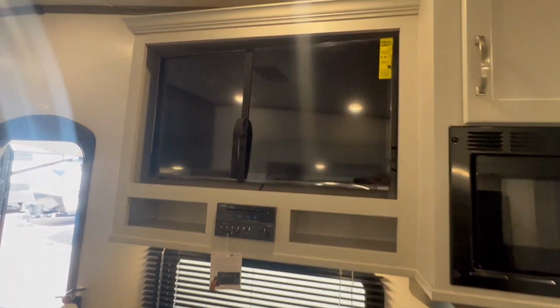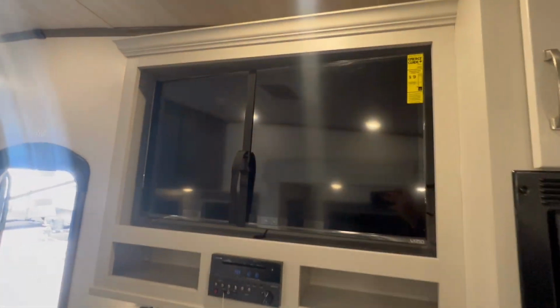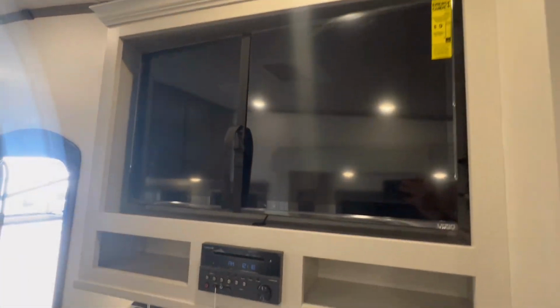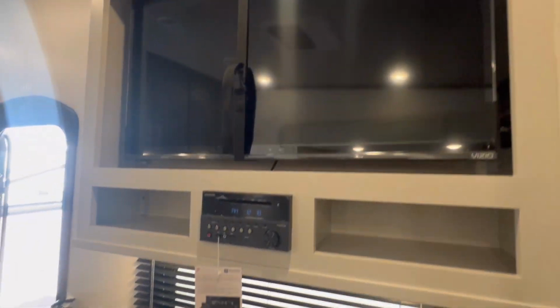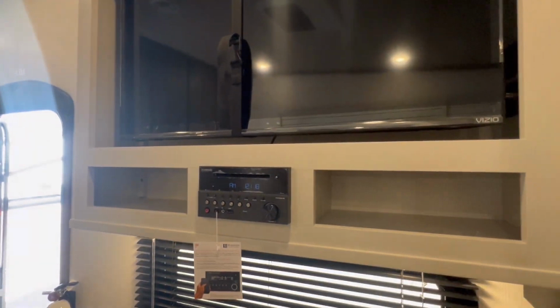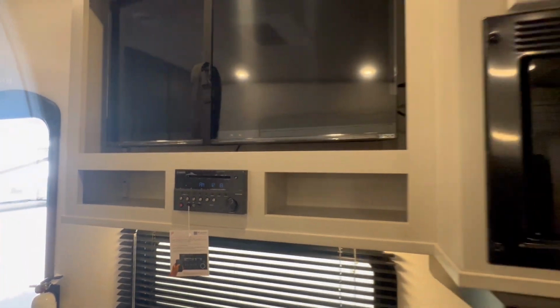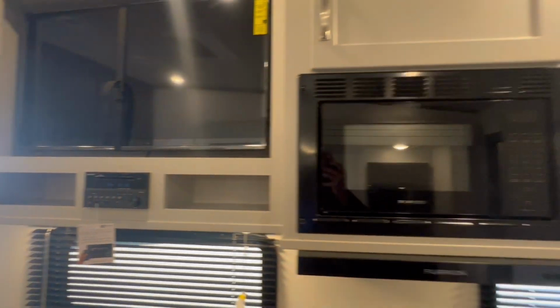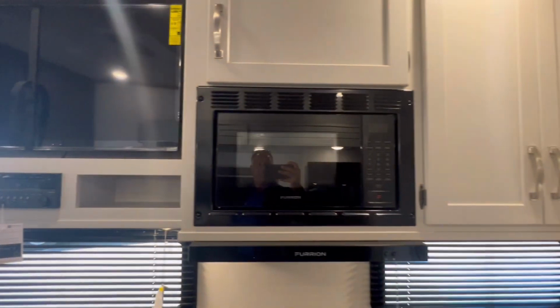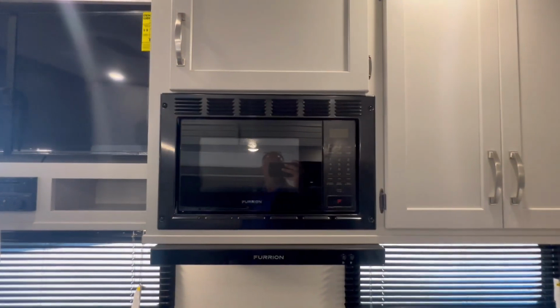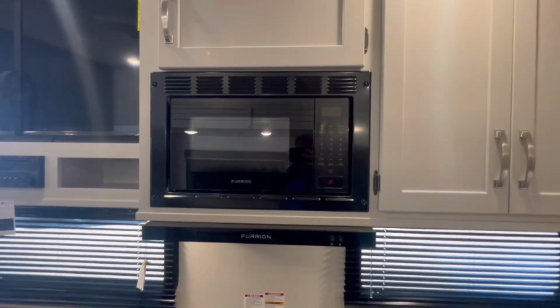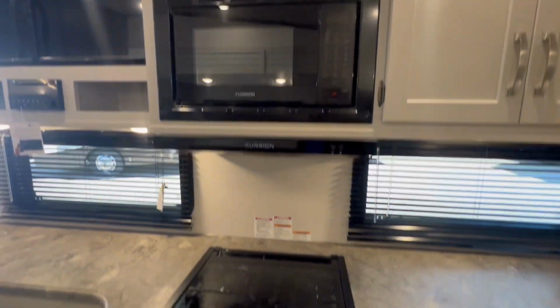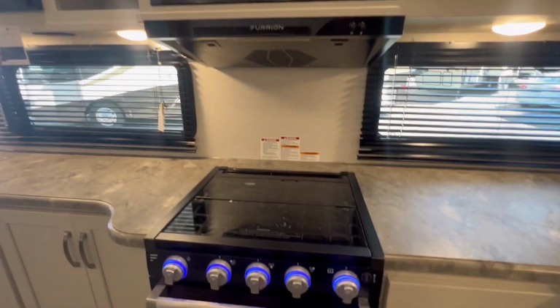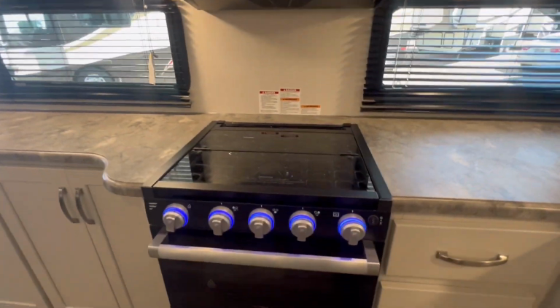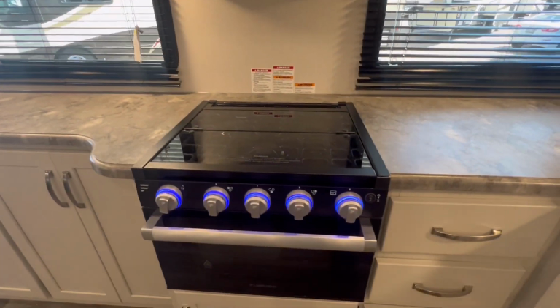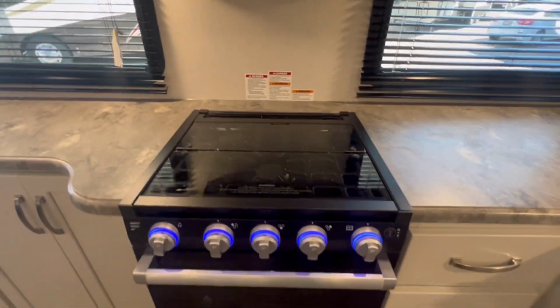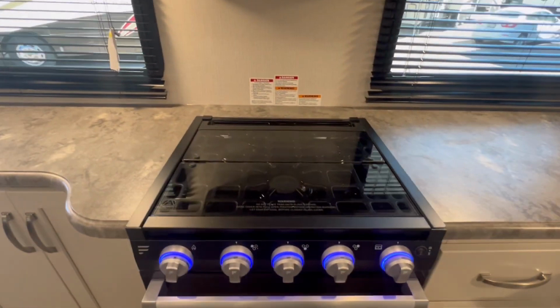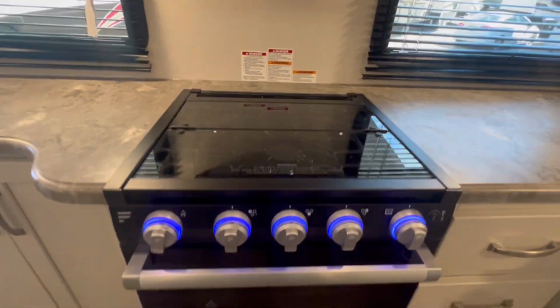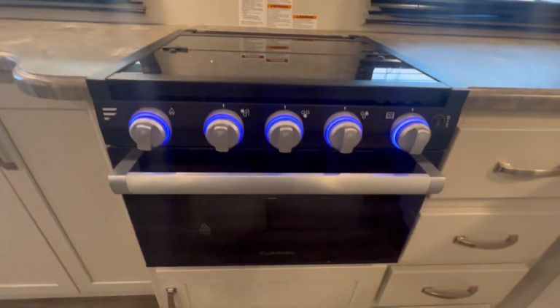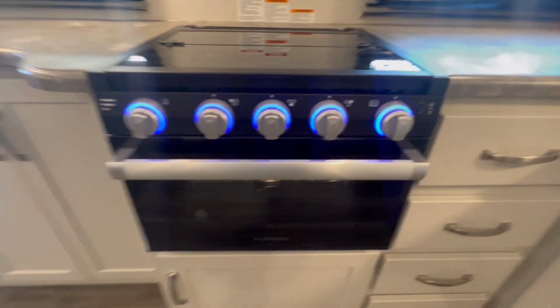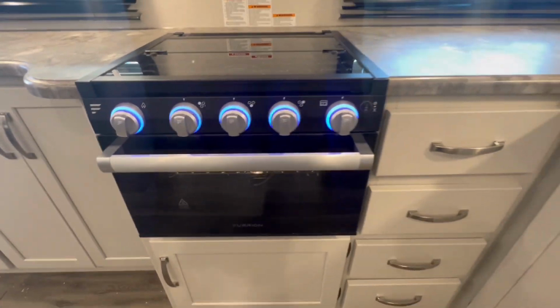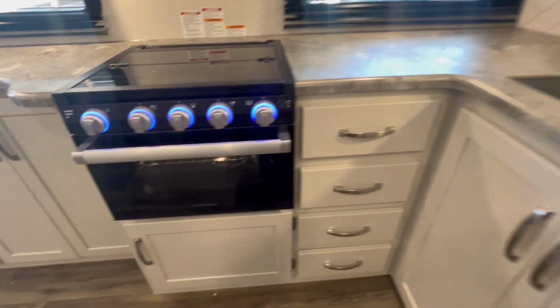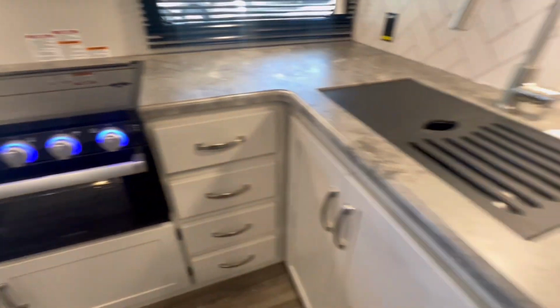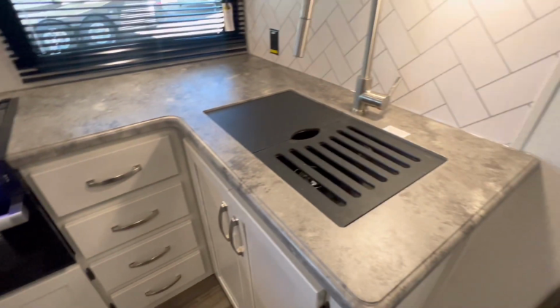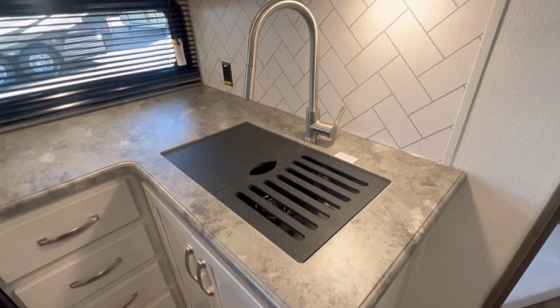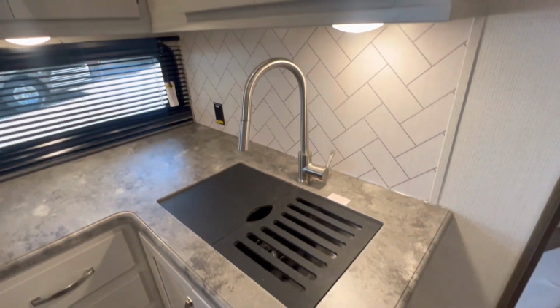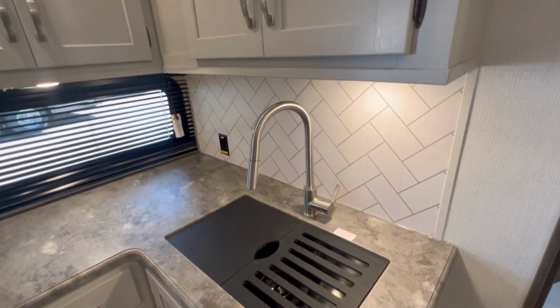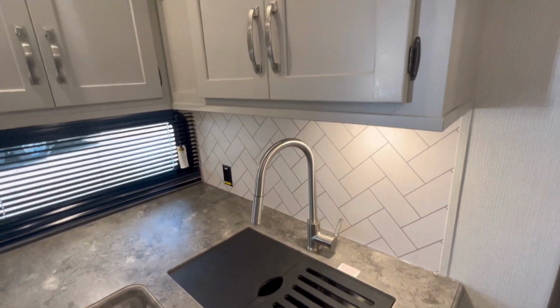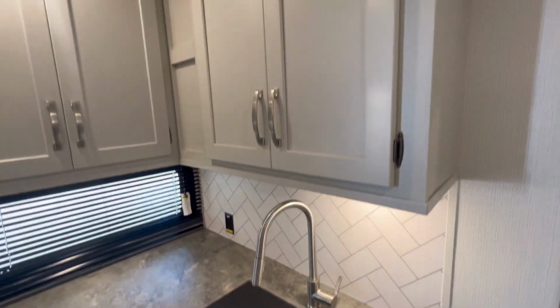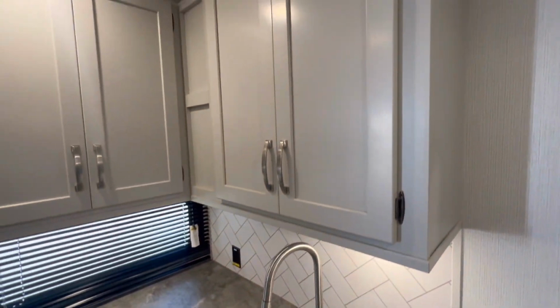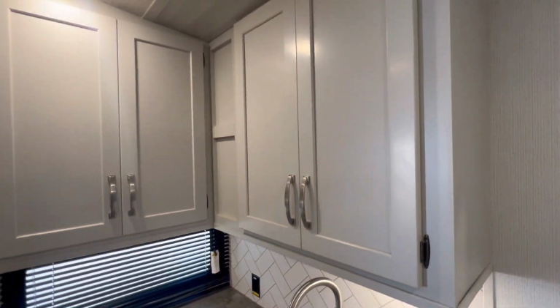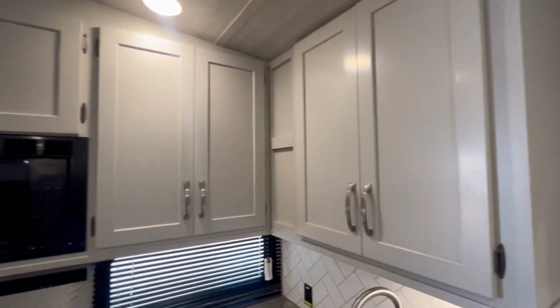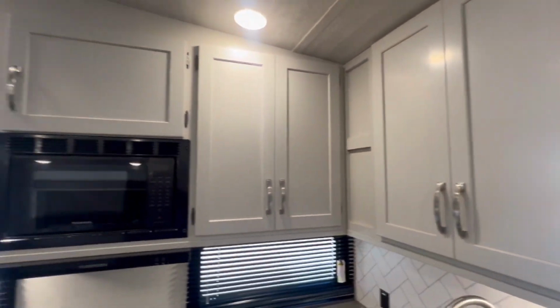TV comes with. Fury on stereo. Microwave. Three burner stove. Oven — easy bake oven. Stainless steel sink and faucet.